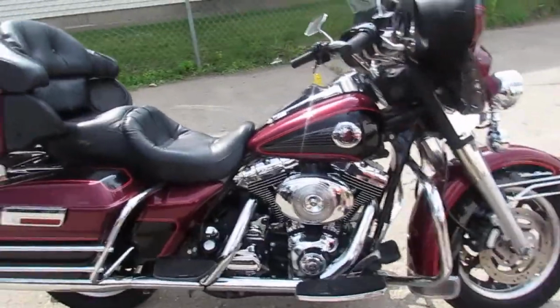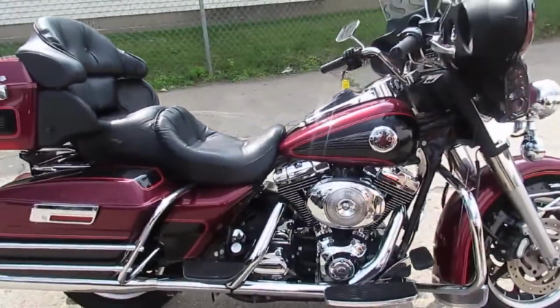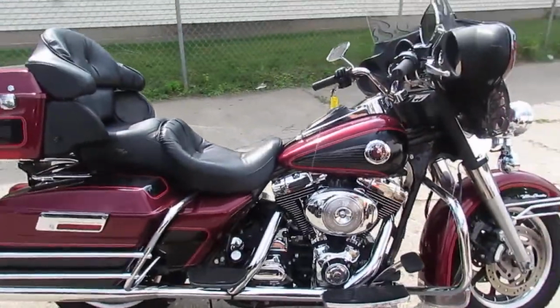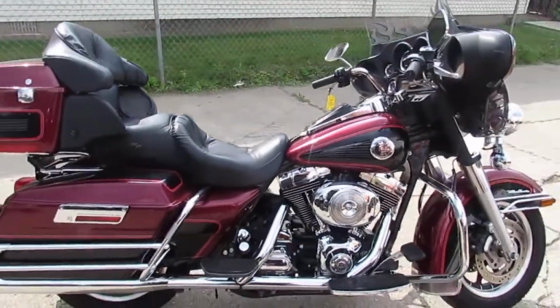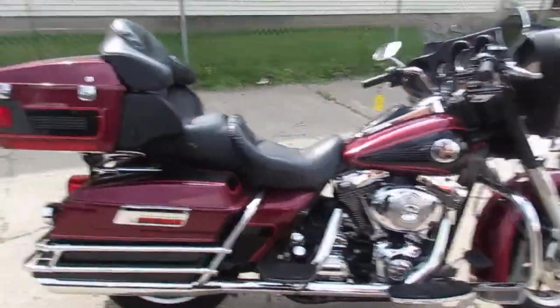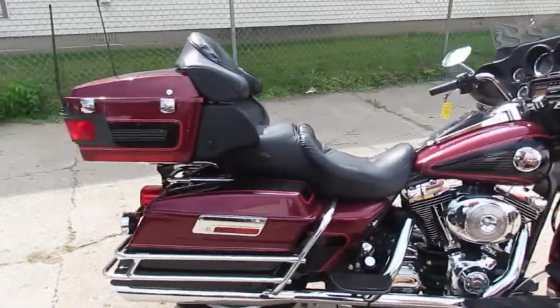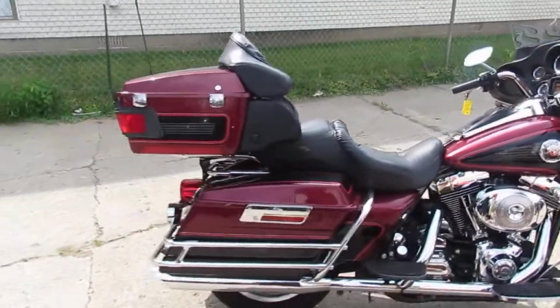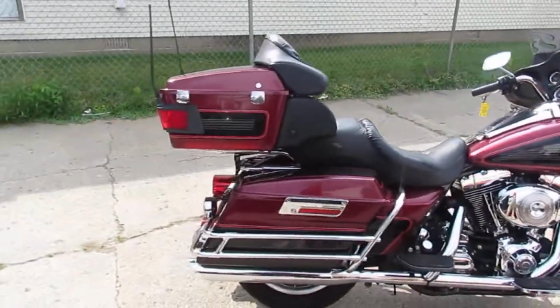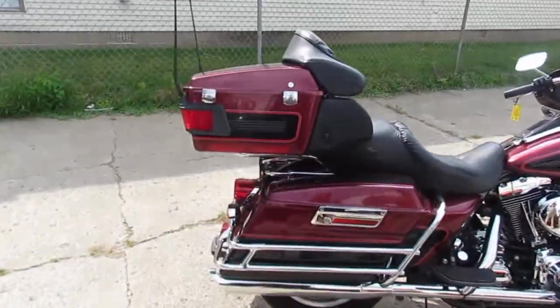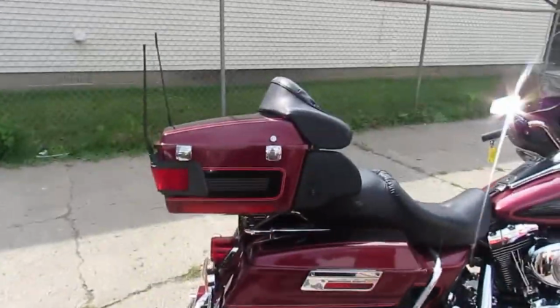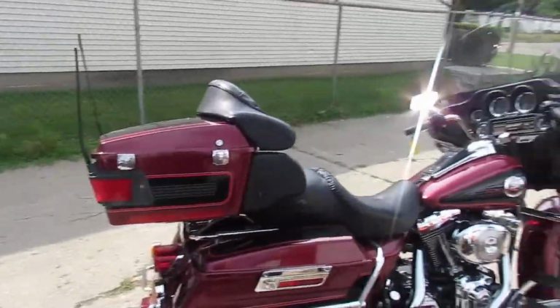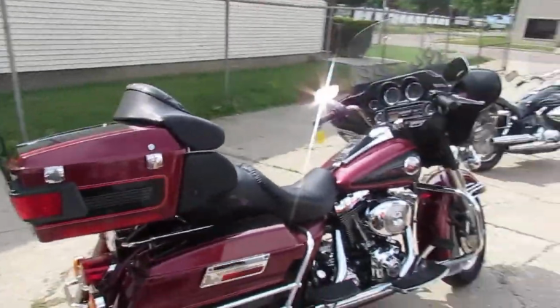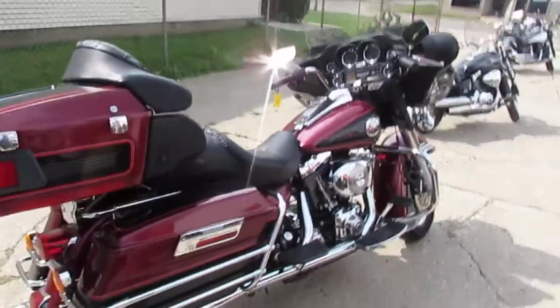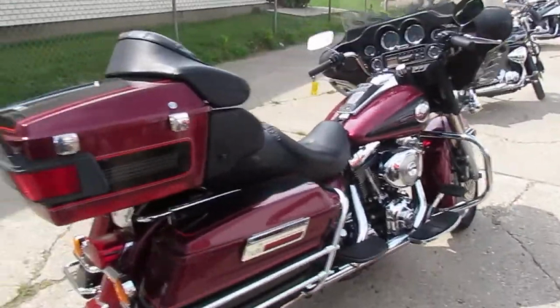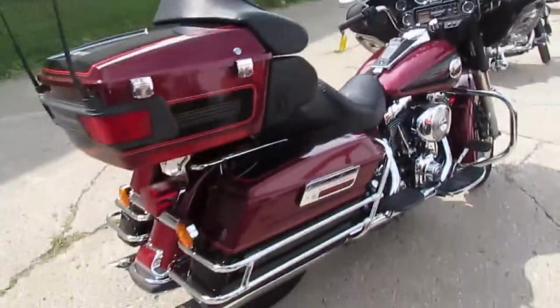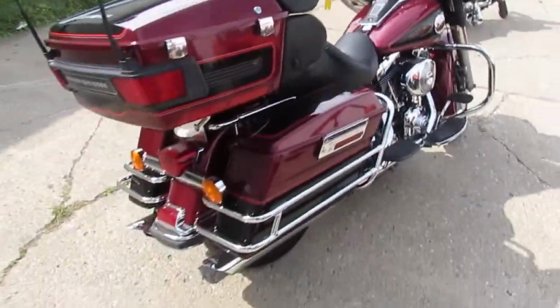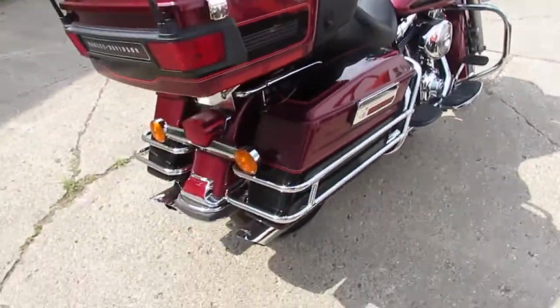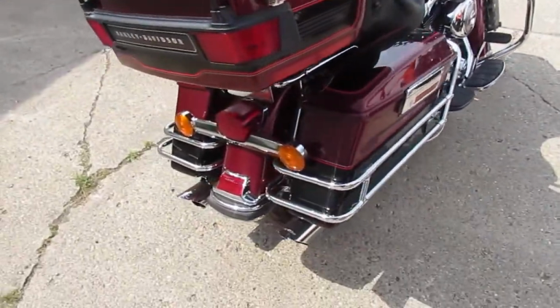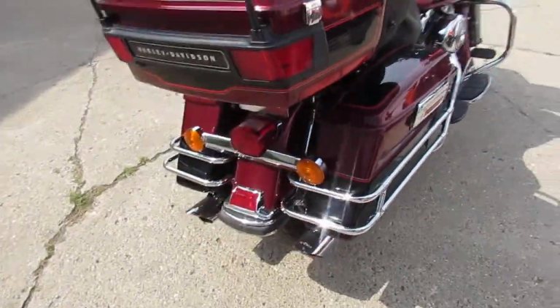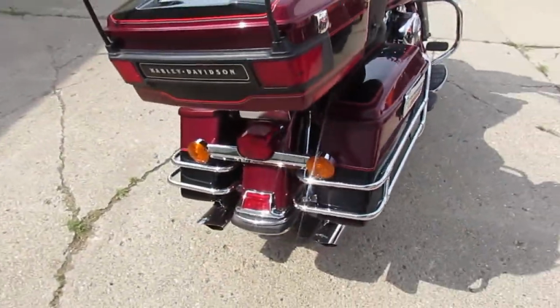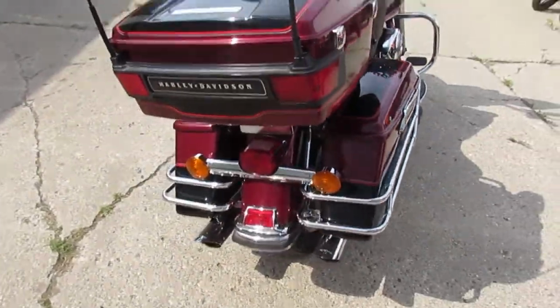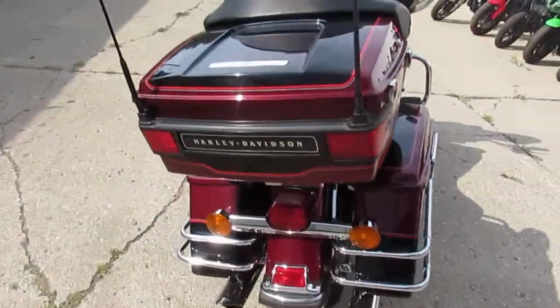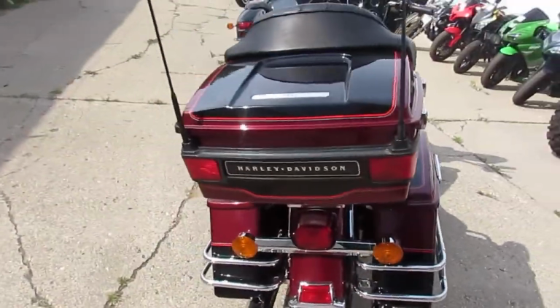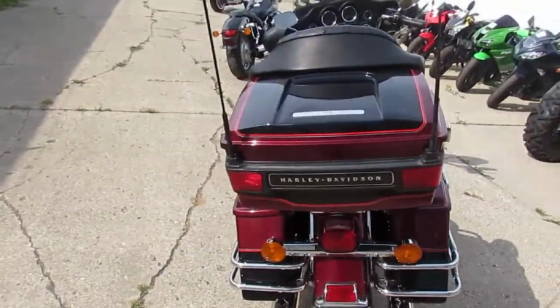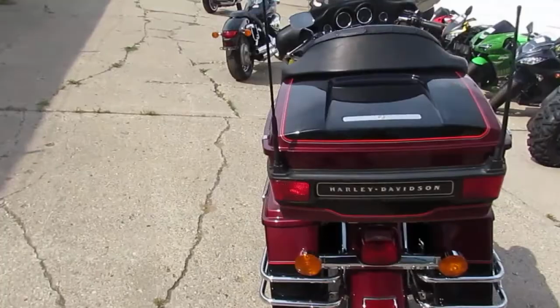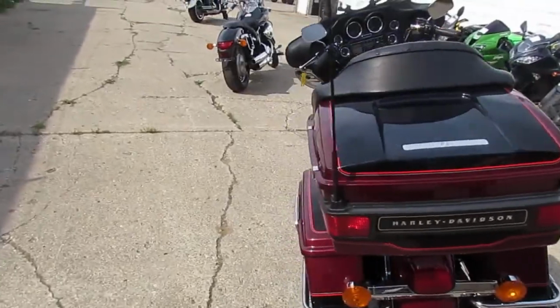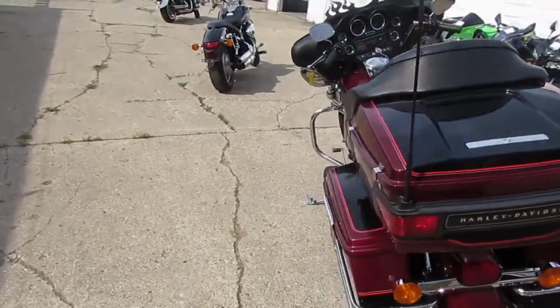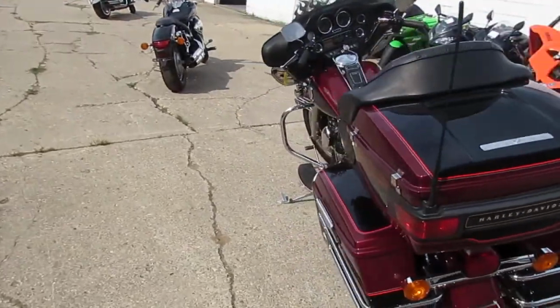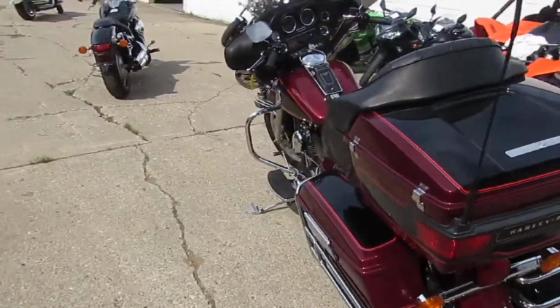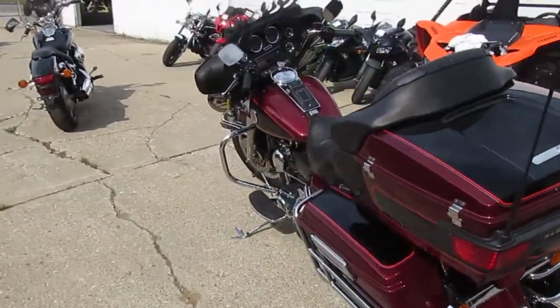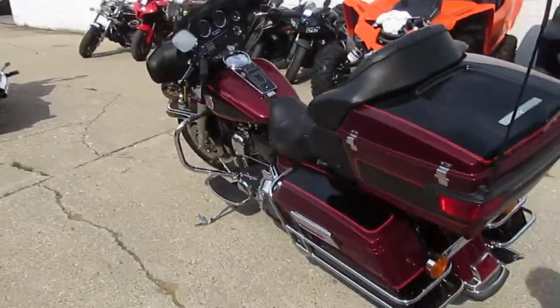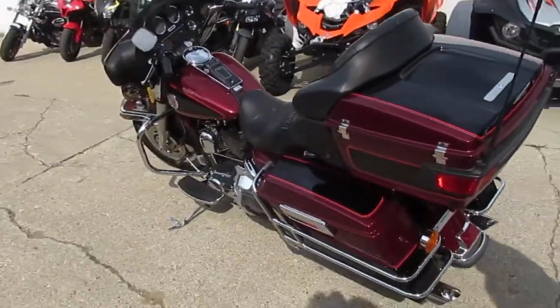Dual Python exhaust will make this Ultra sound as cool as it looks. The bike's been inspected and certified, ready for the open road. This Ultra is a lot of bike for $6,999.